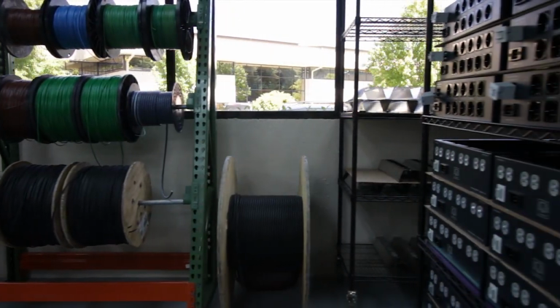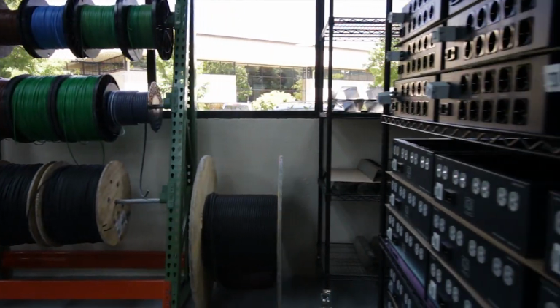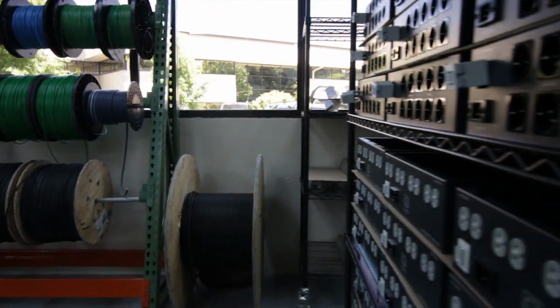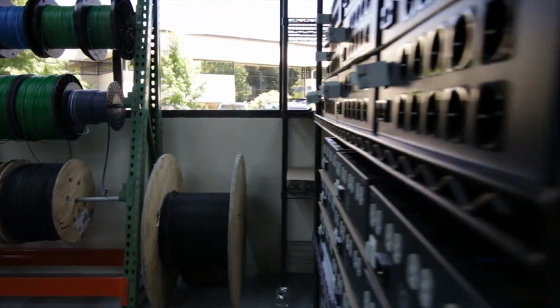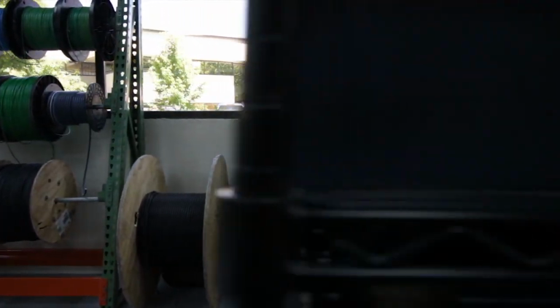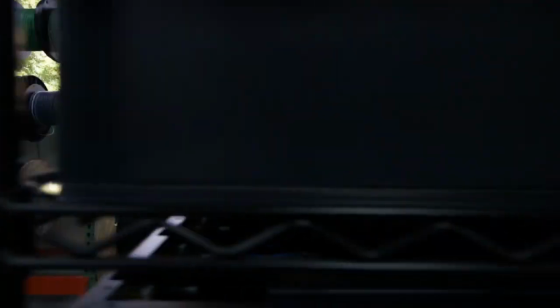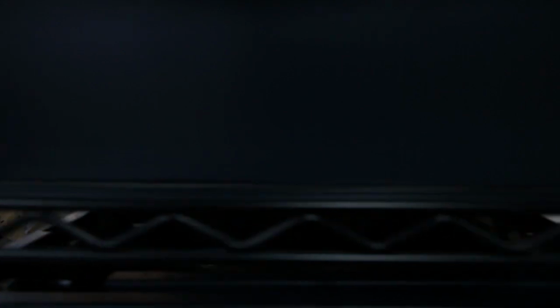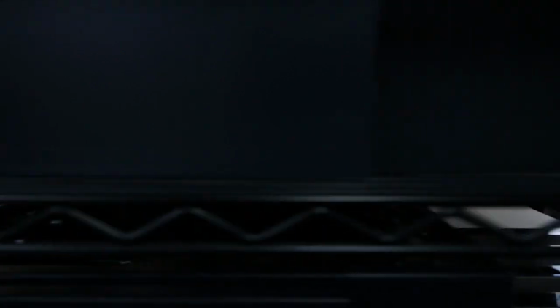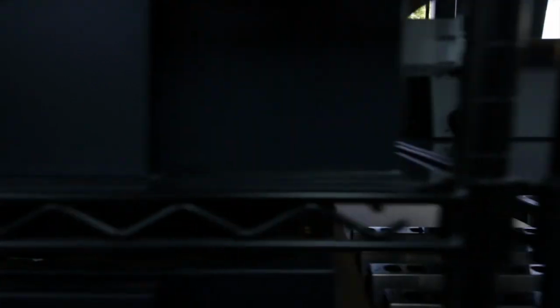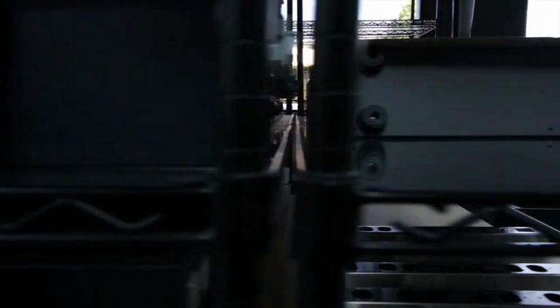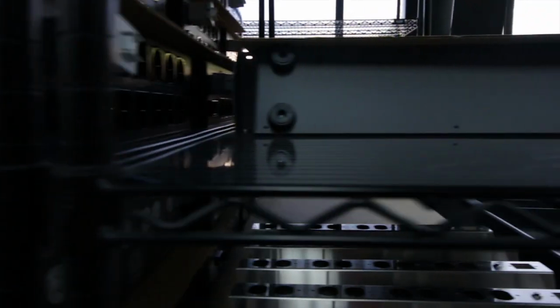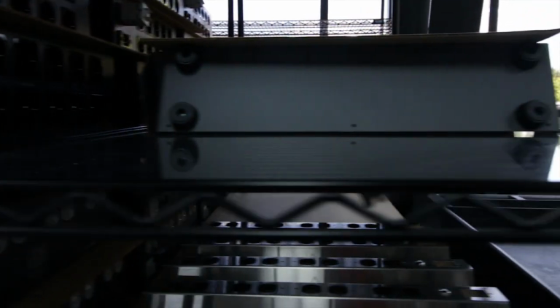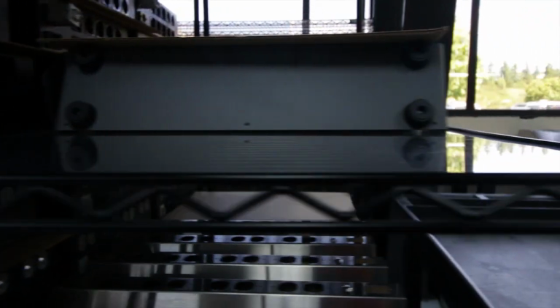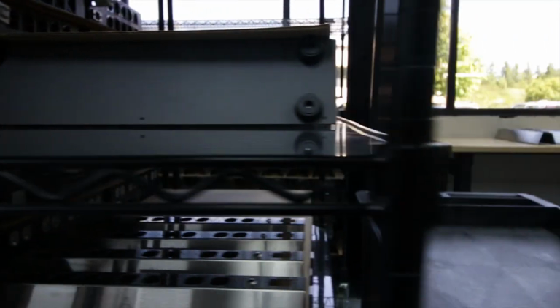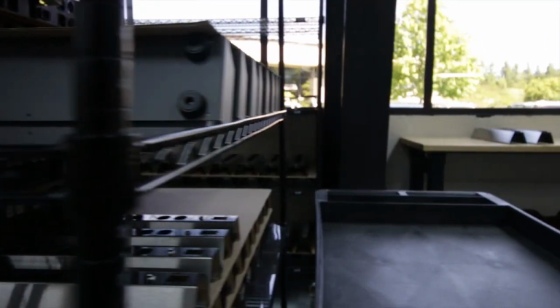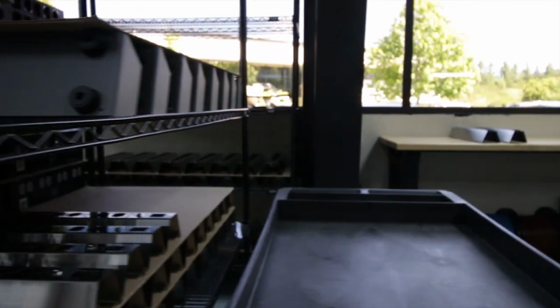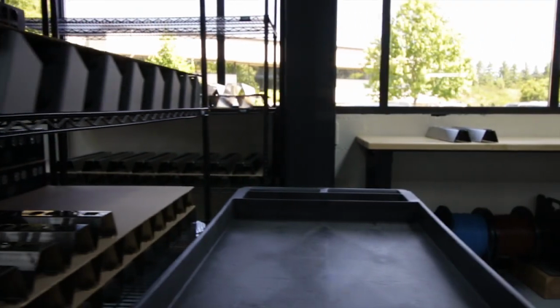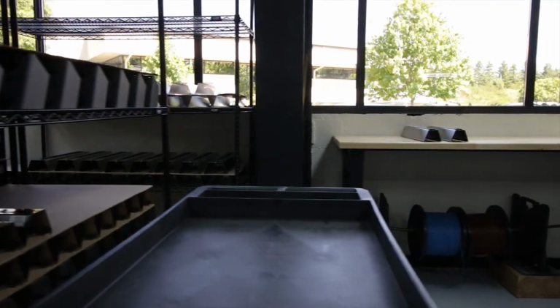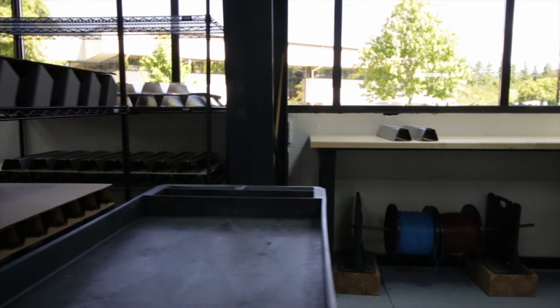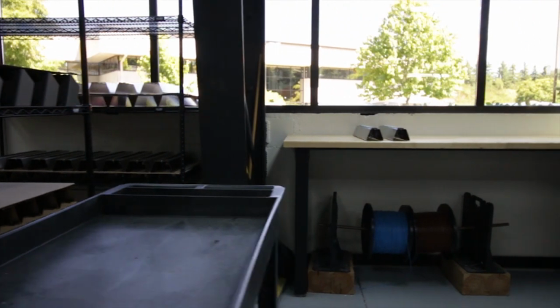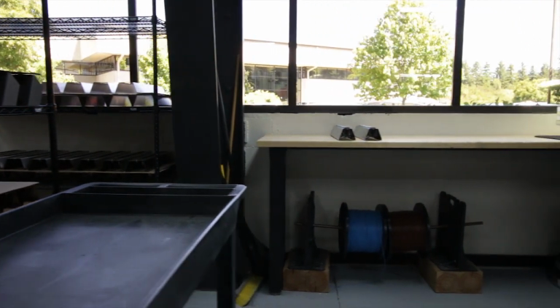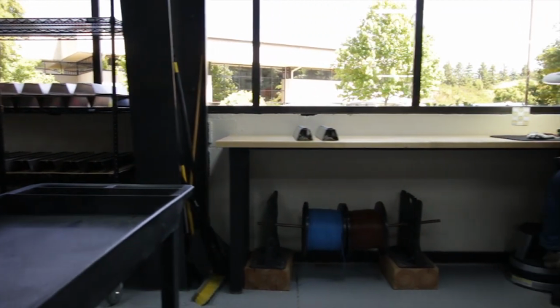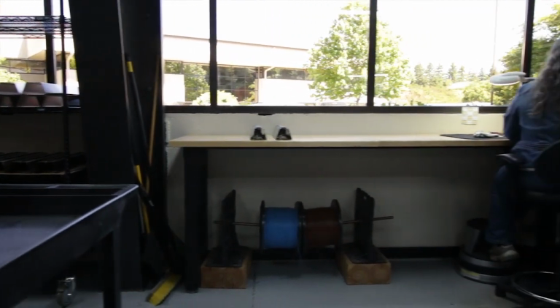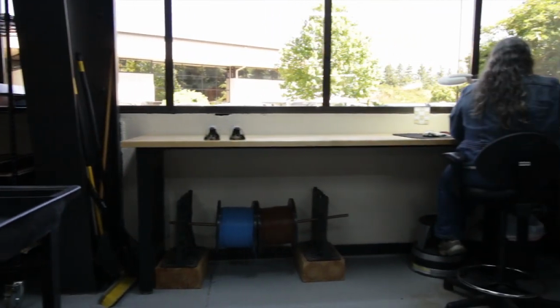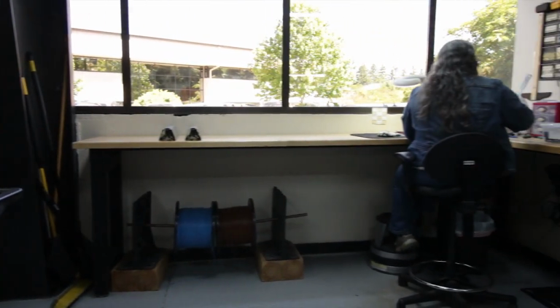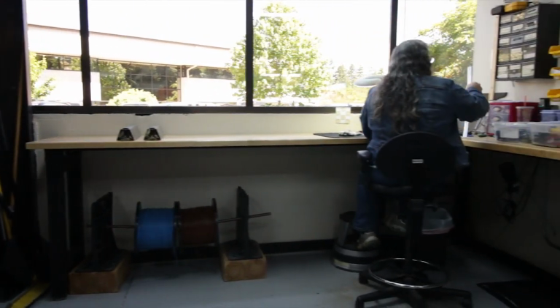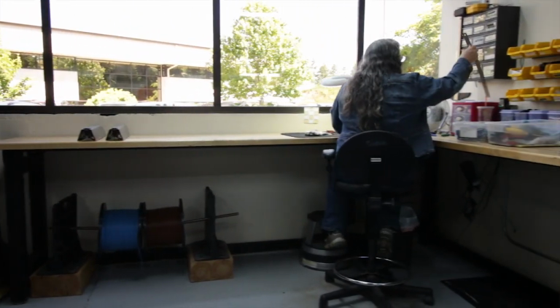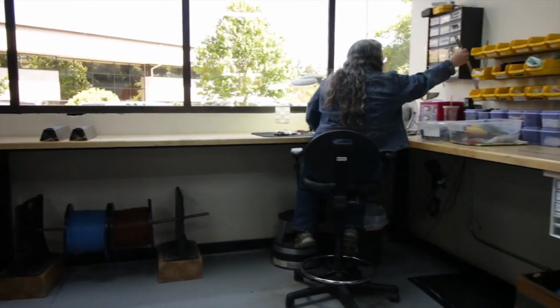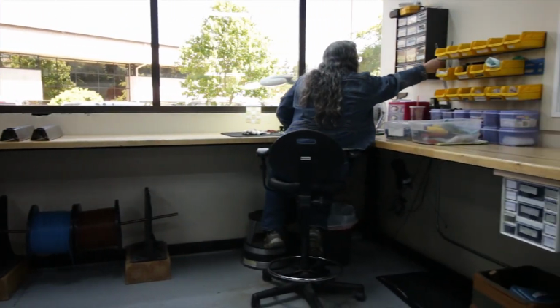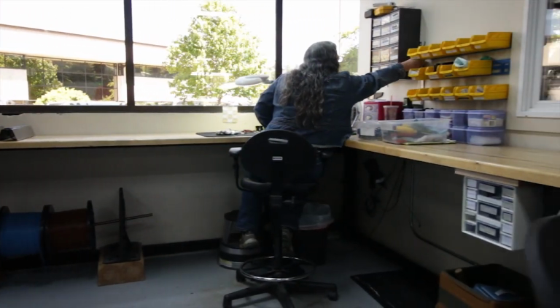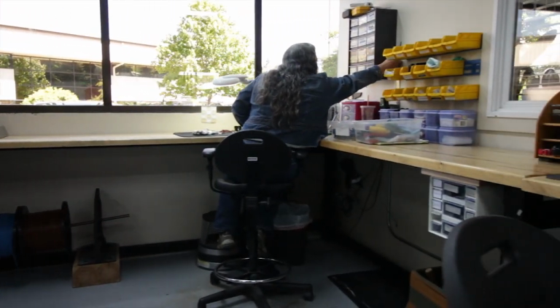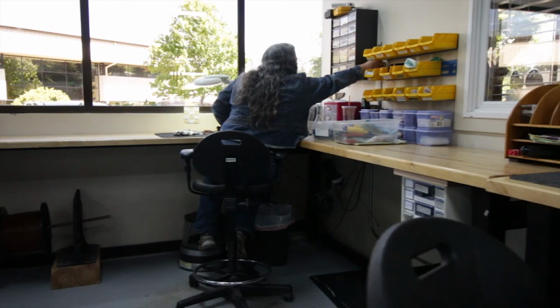Over the 15 years that we've been in business, we've gotten to the place where we now design and have manufactured virtually all of the parts that go into the signal cables, the power cords, and the power distributors.